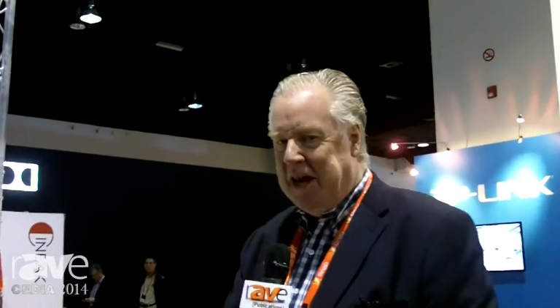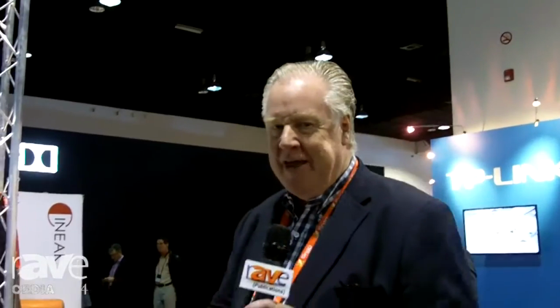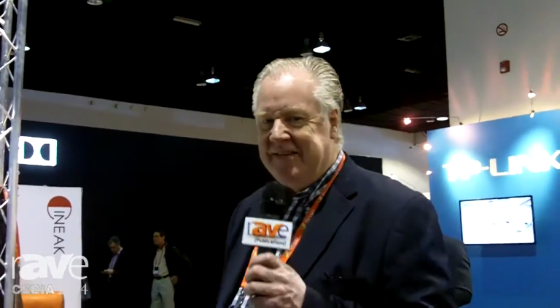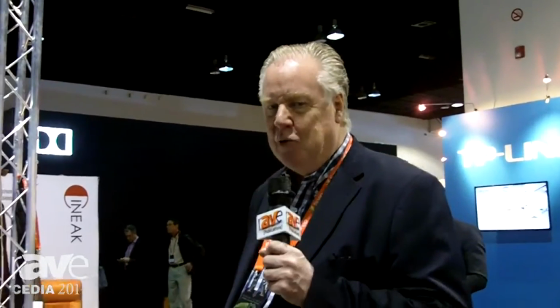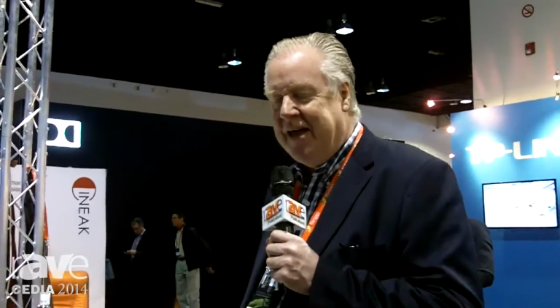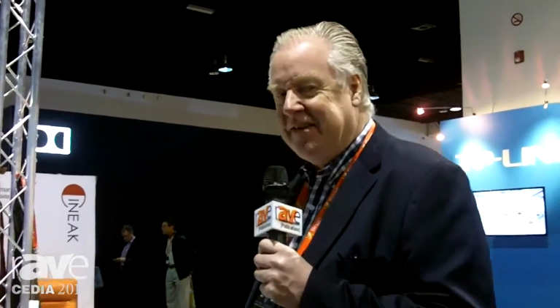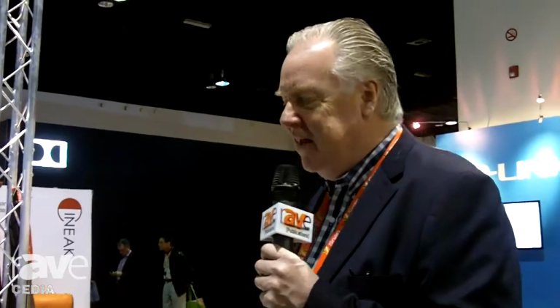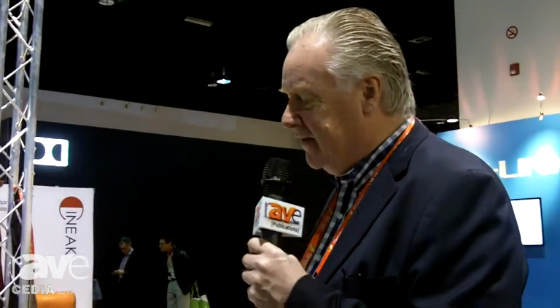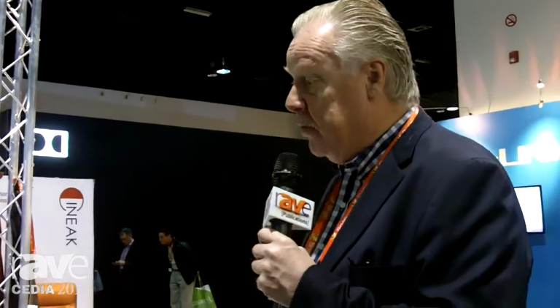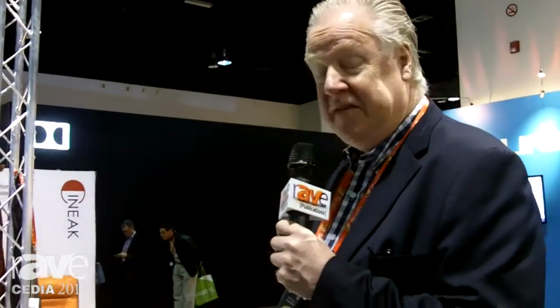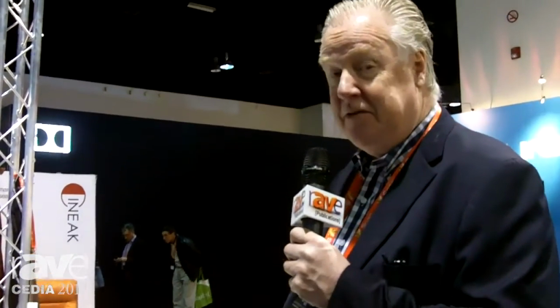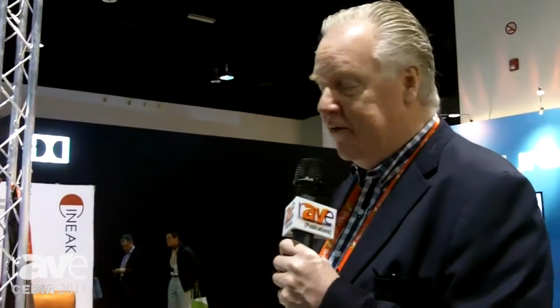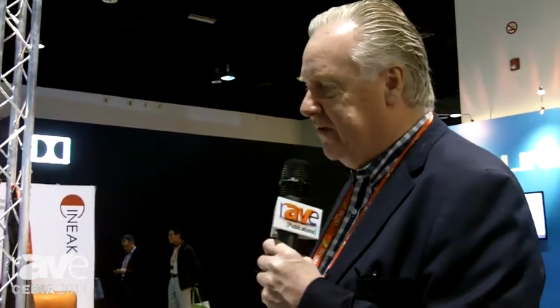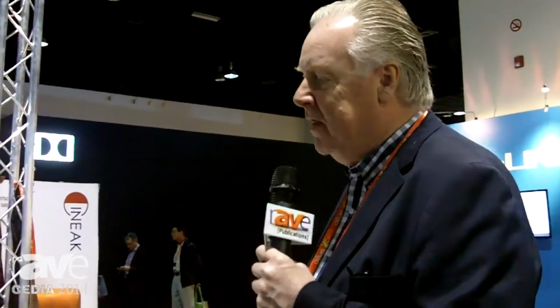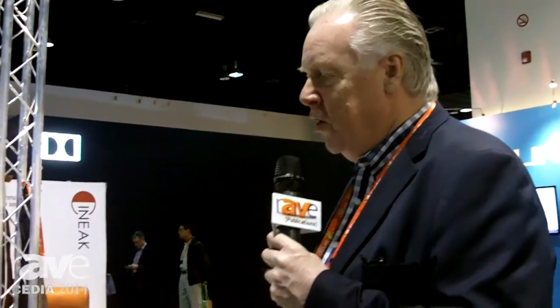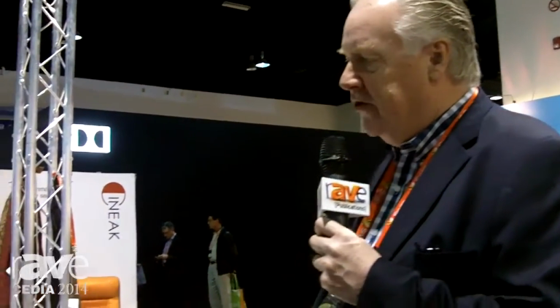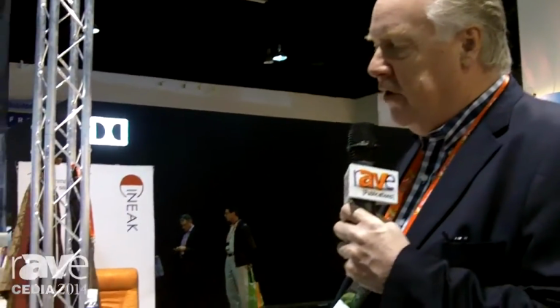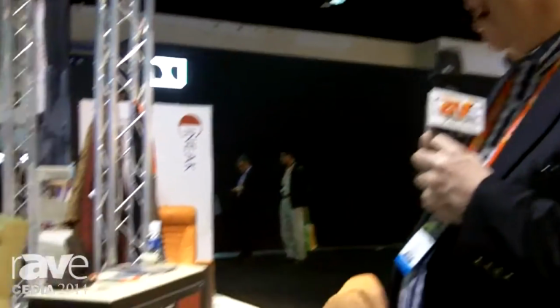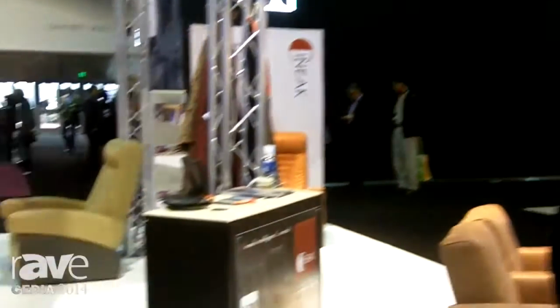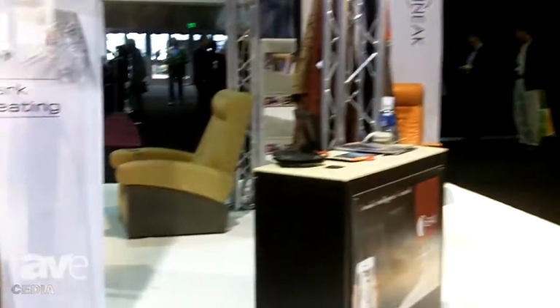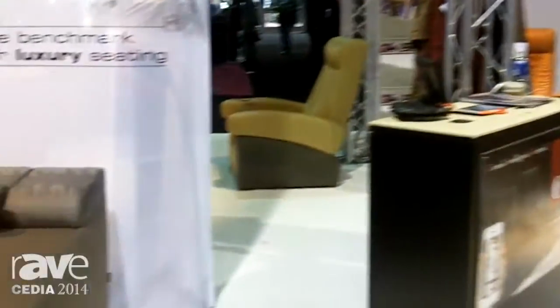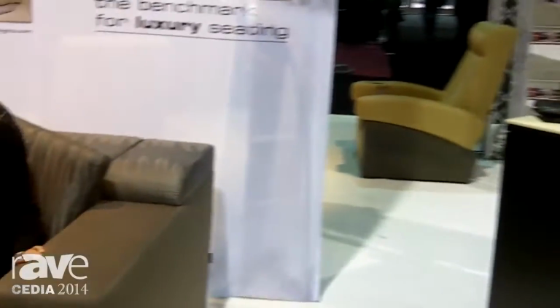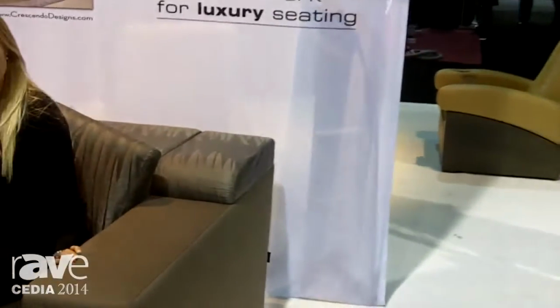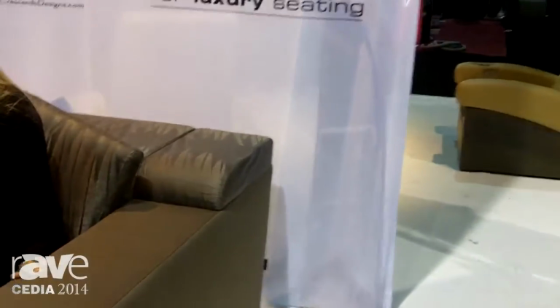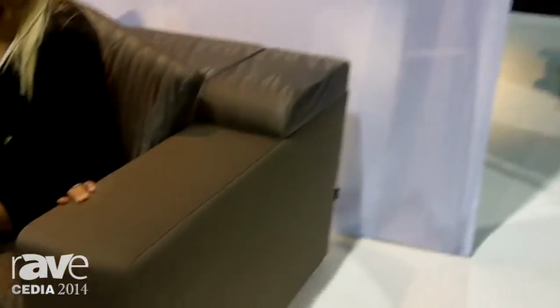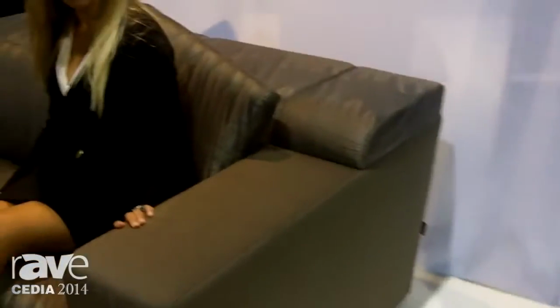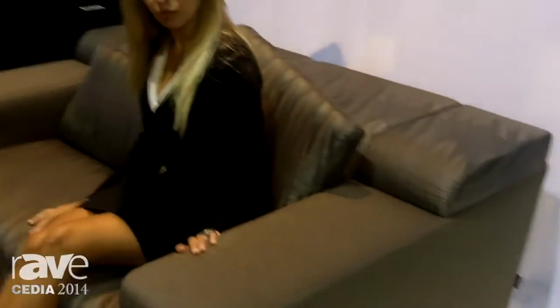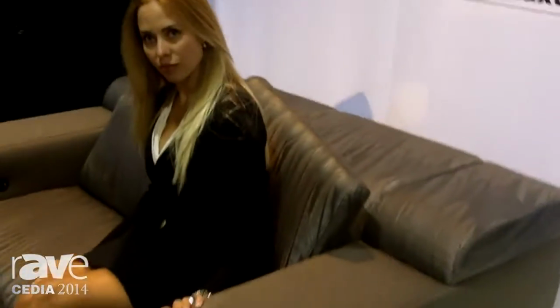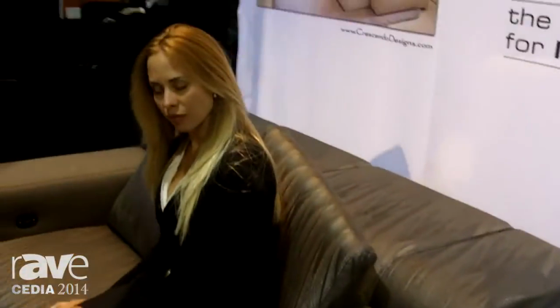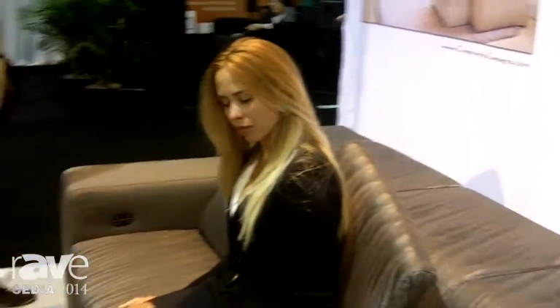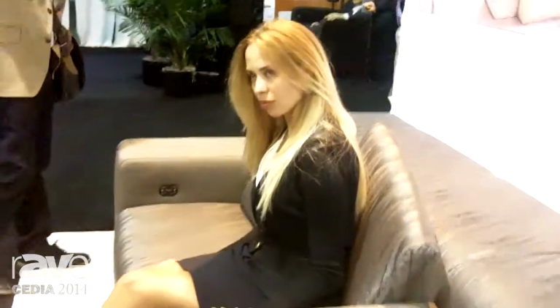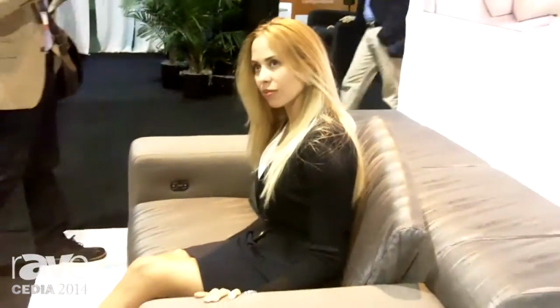Hello, Glenn. This is Andy Wilcox at the Soneq booth at CEDIA 2014. We're going to show you our last product at the booth today. This is our Strato modular sofa system.